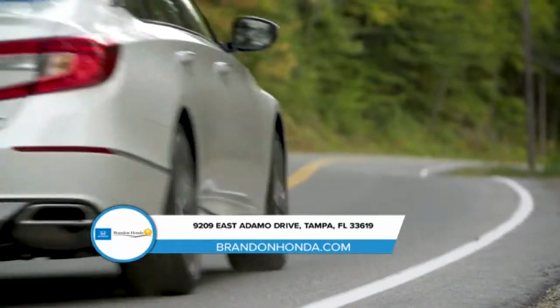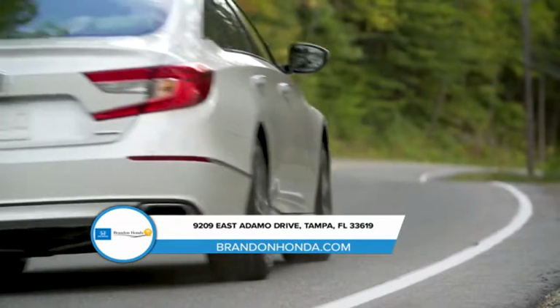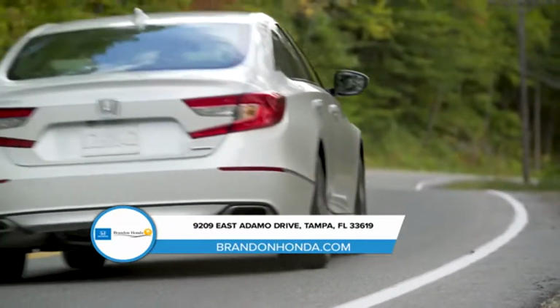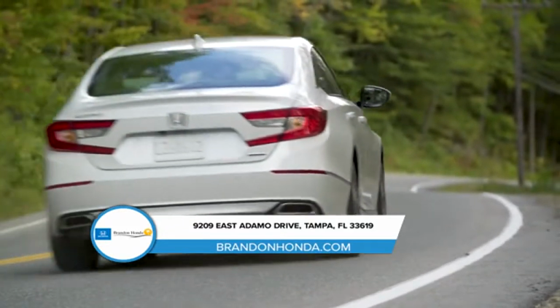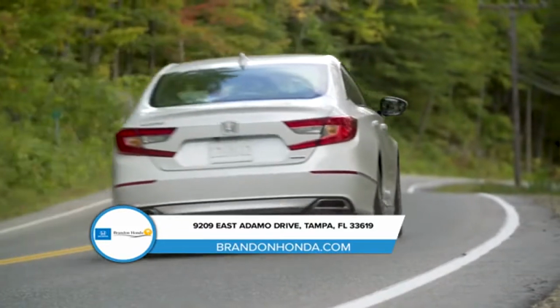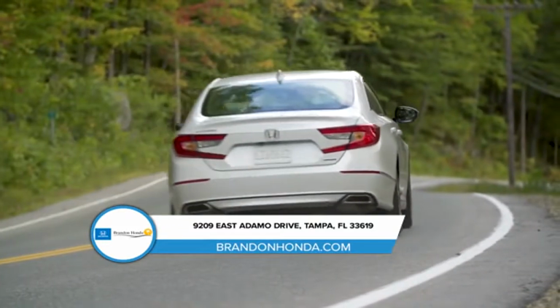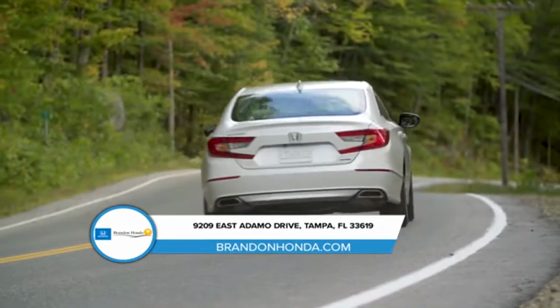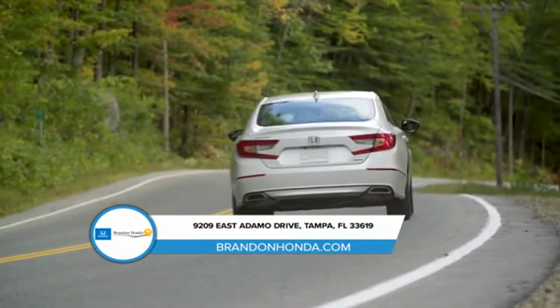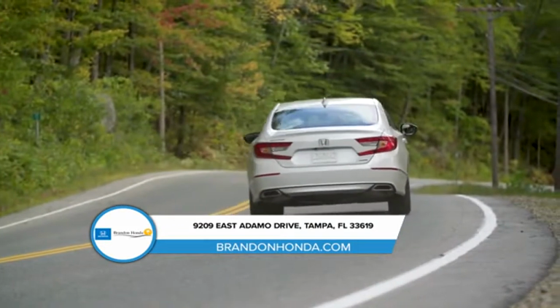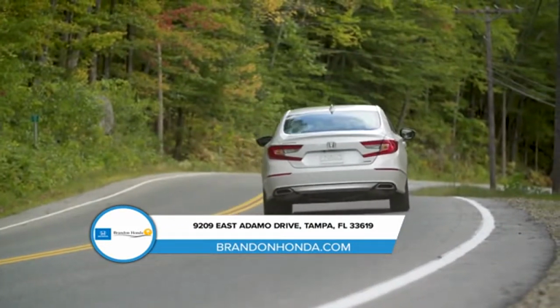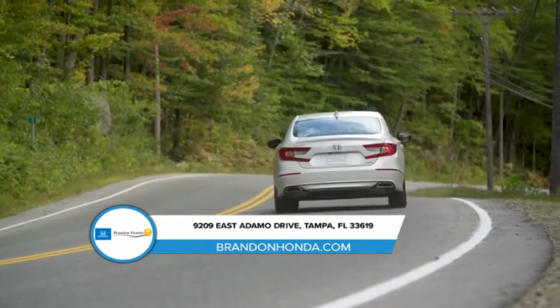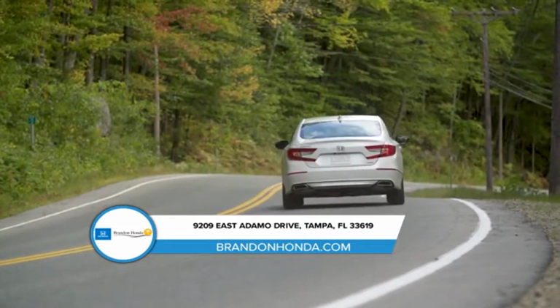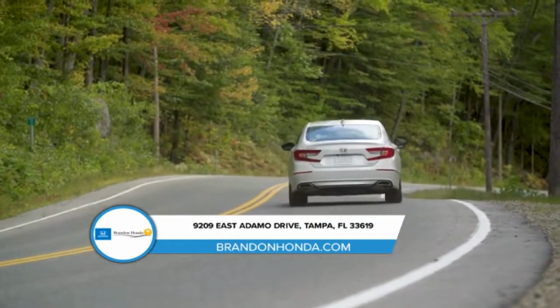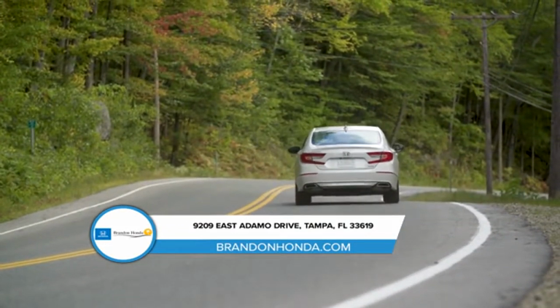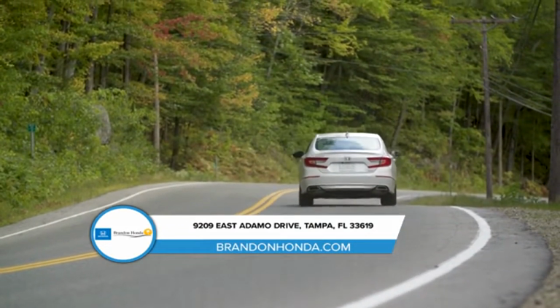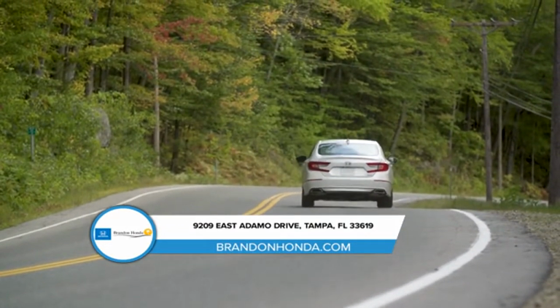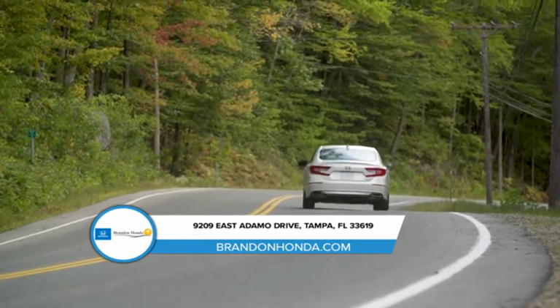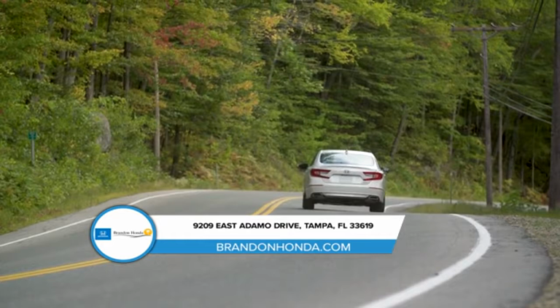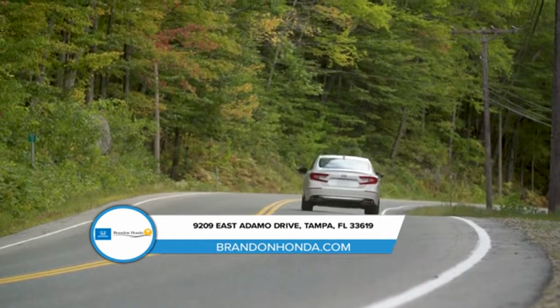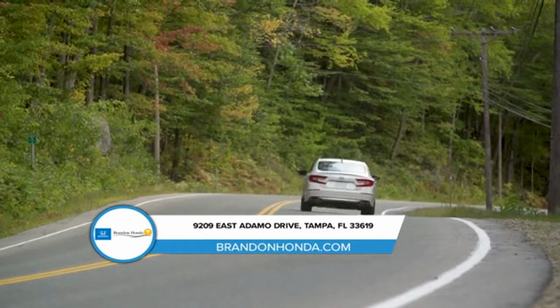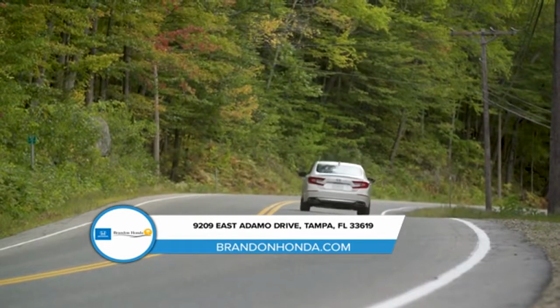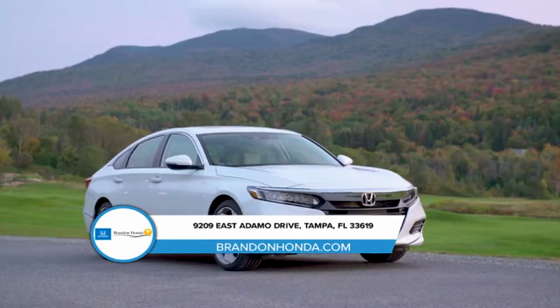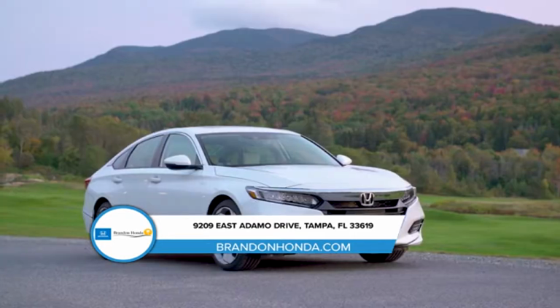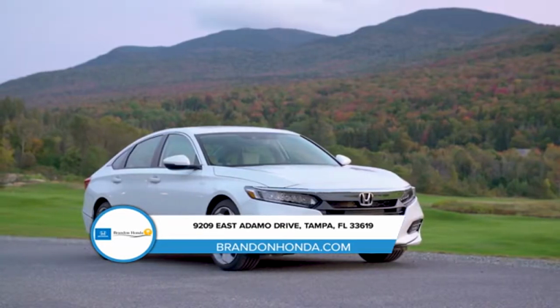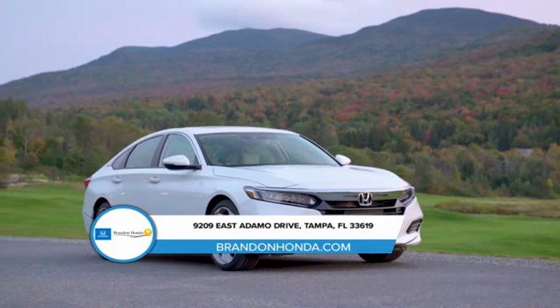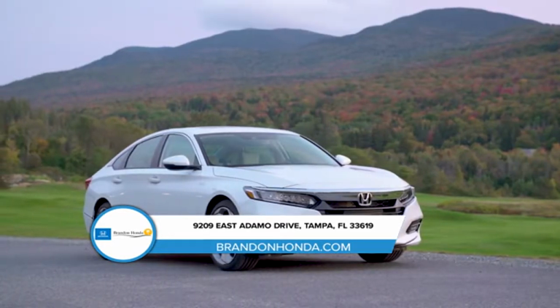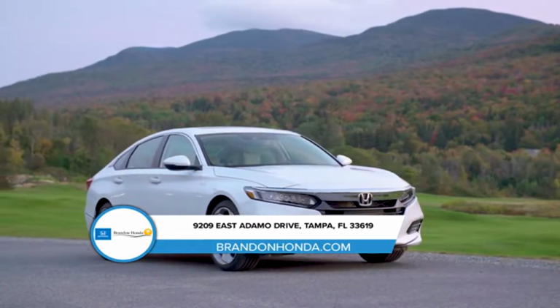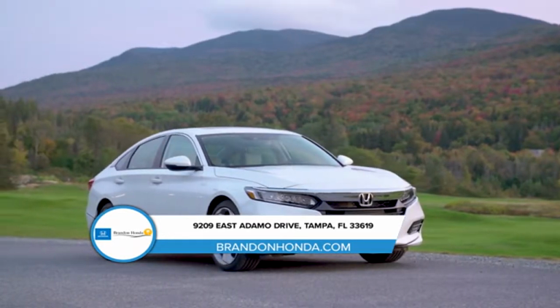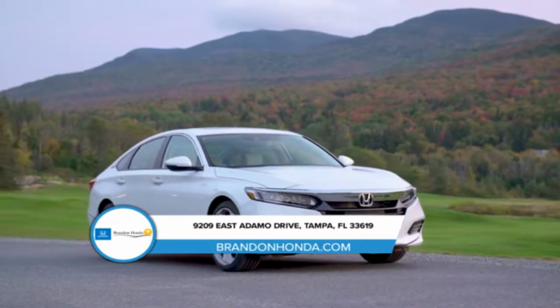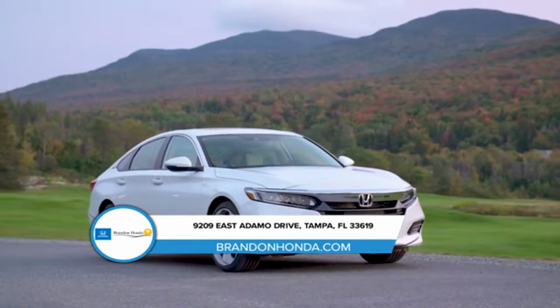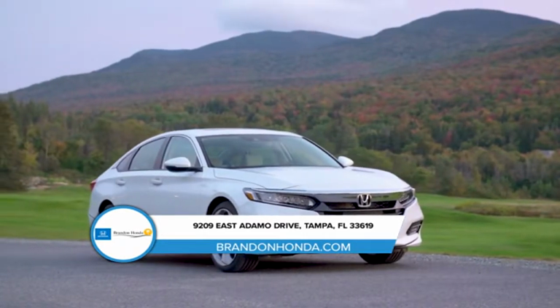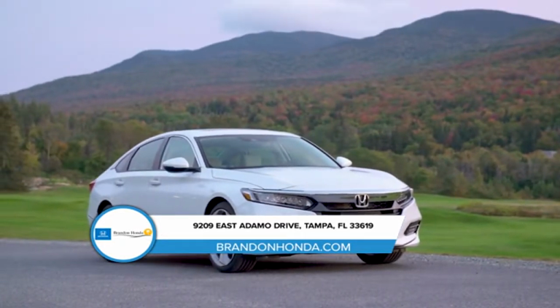Prepare for the future with the all-new 2018 Honda Accord. Setting the bar for midsize sedans, the 2018 Accord has been redesigned with three powertrain options.